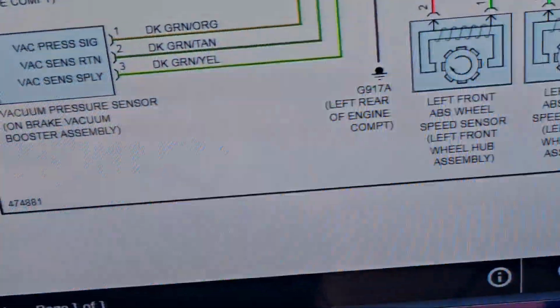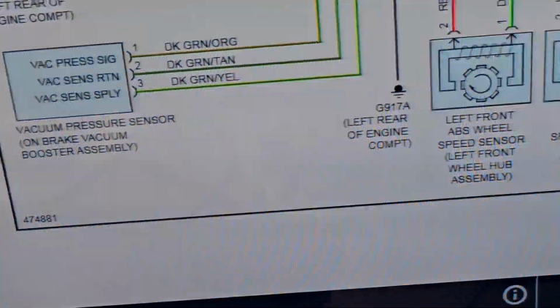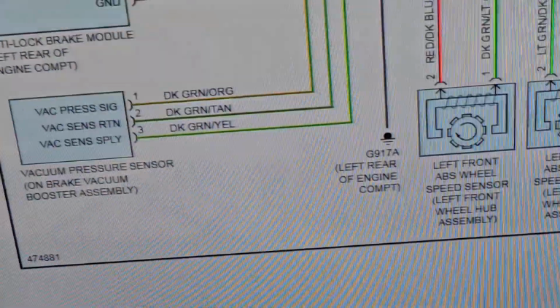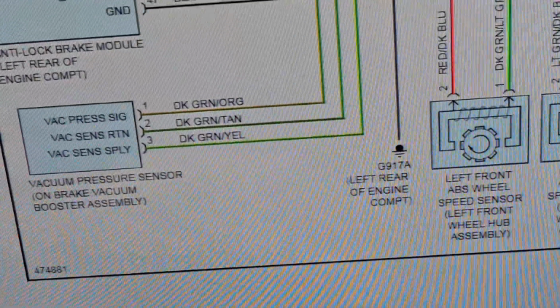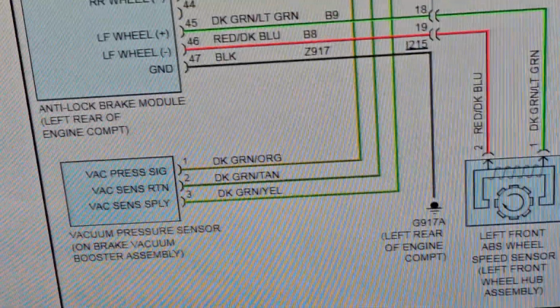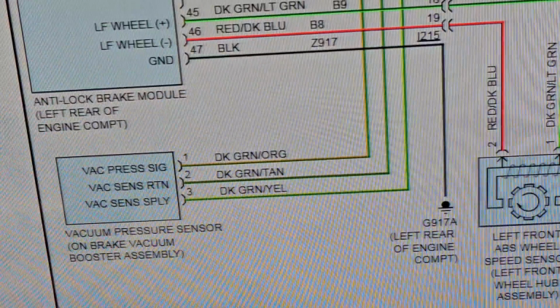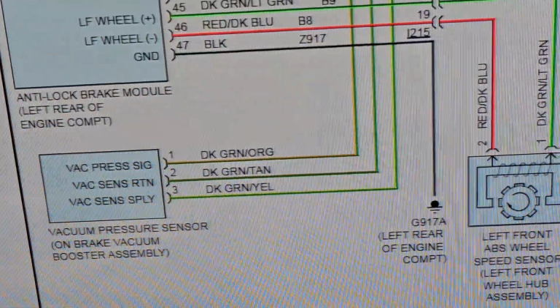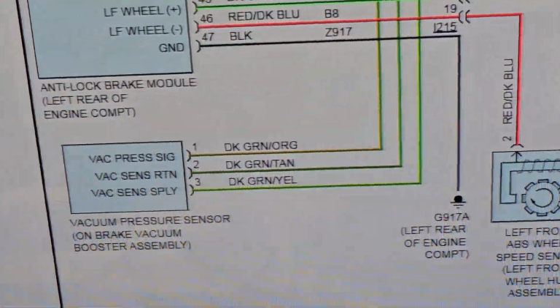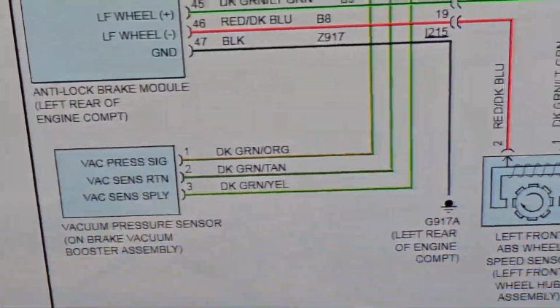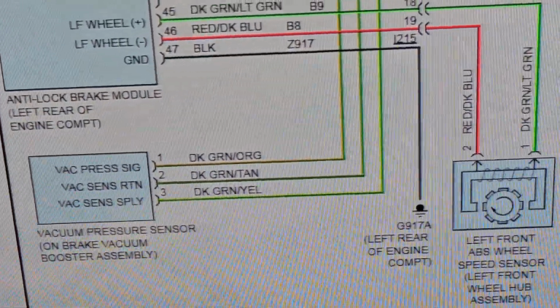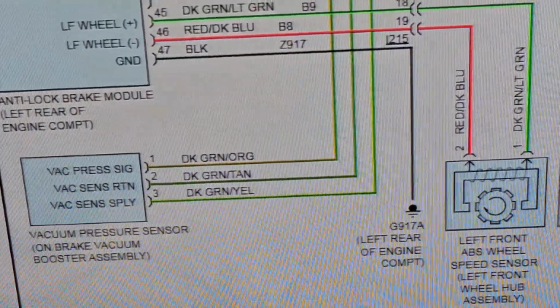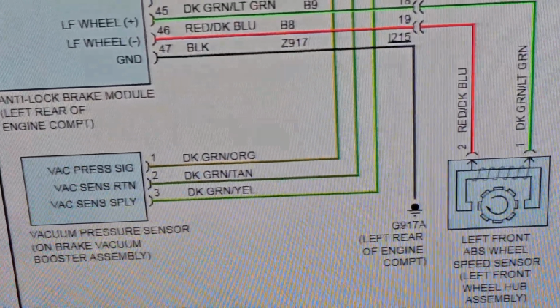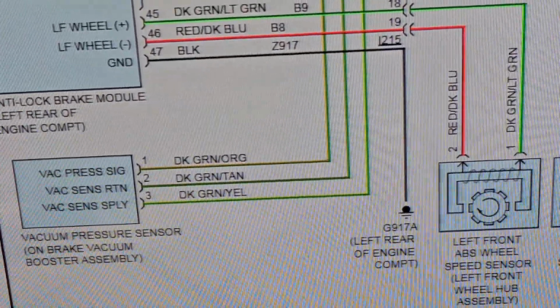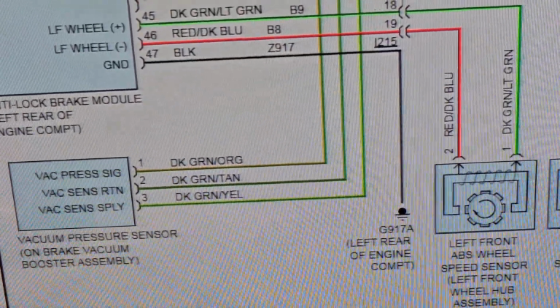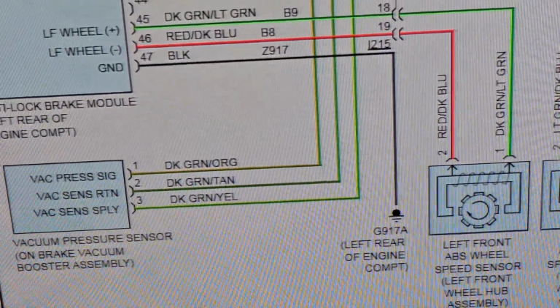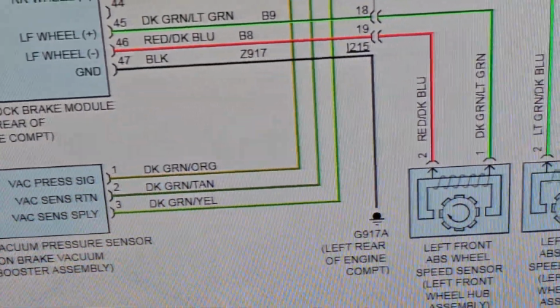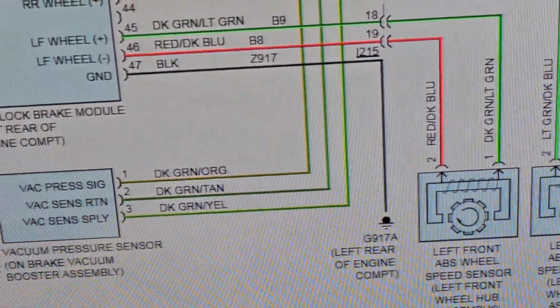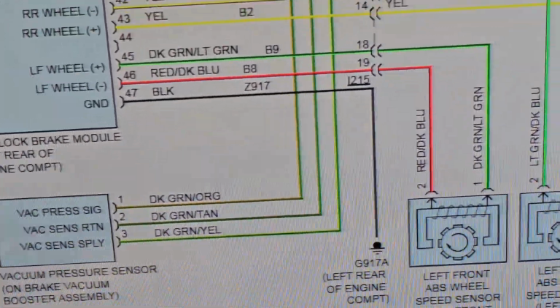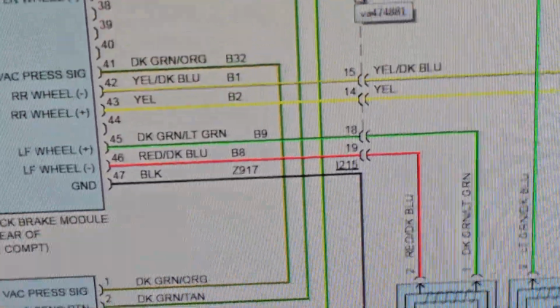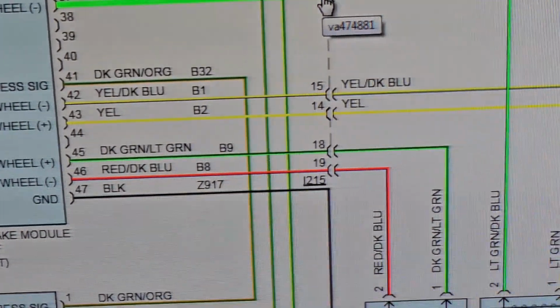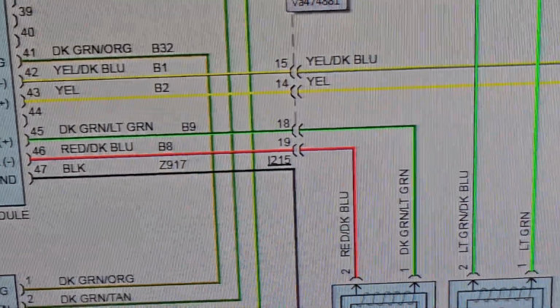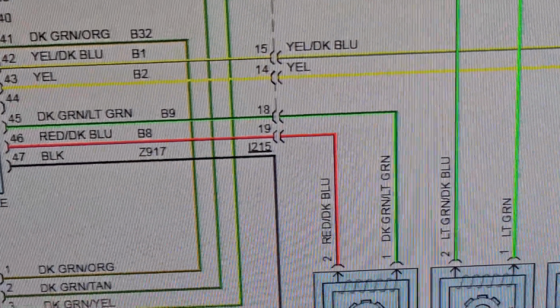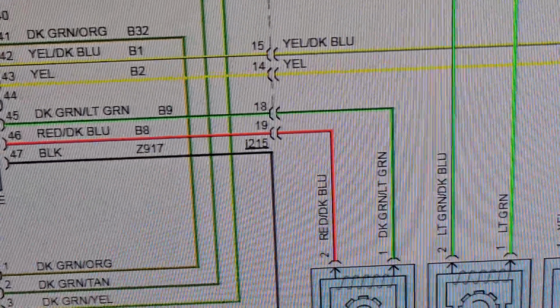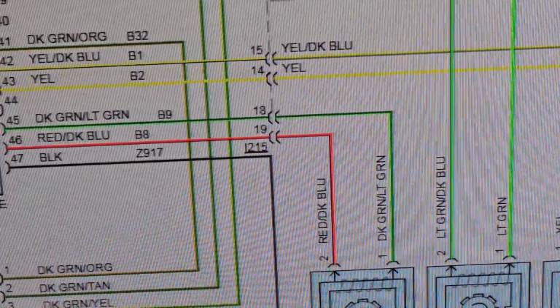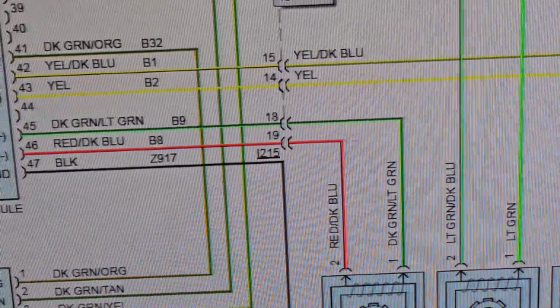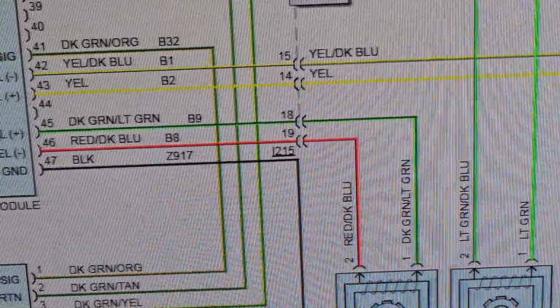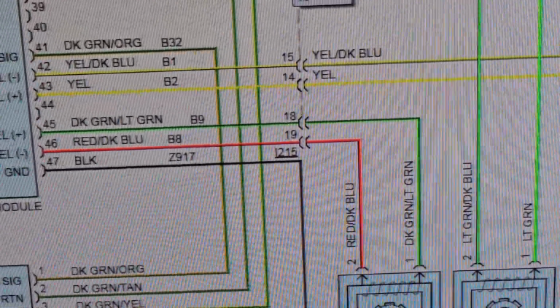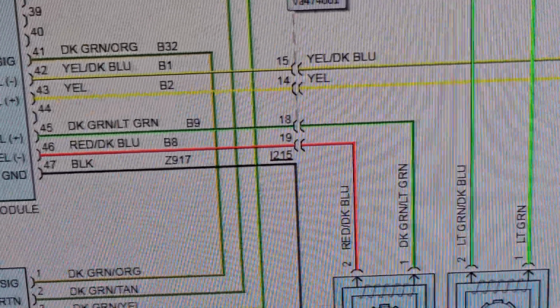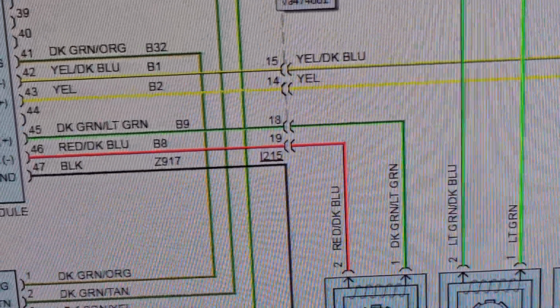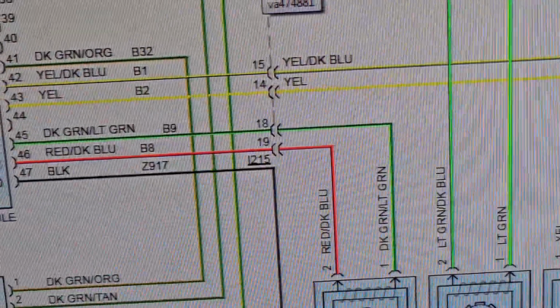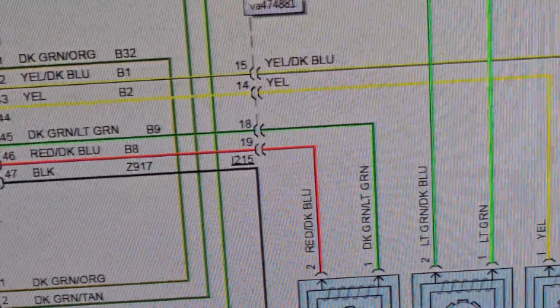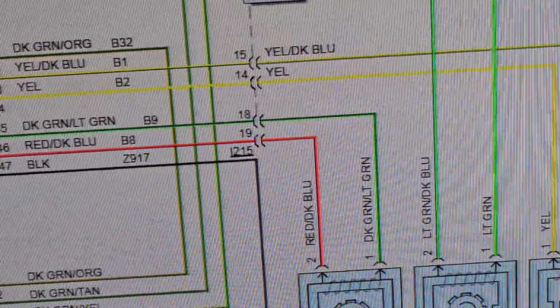Pin 45 would be the dark green light rain wire. So I'm going to check where it might be broken.